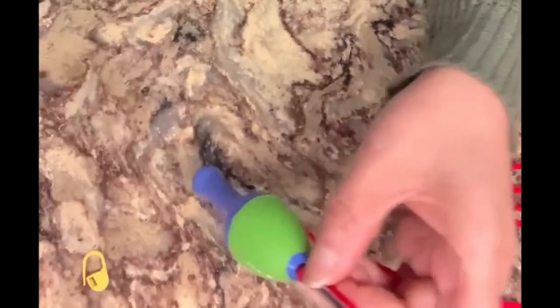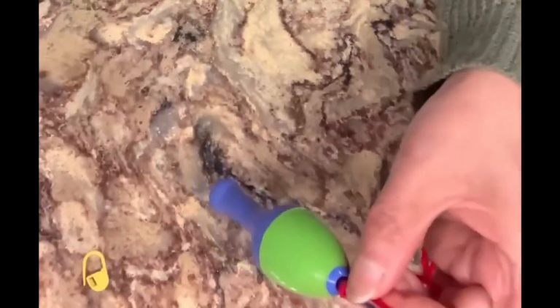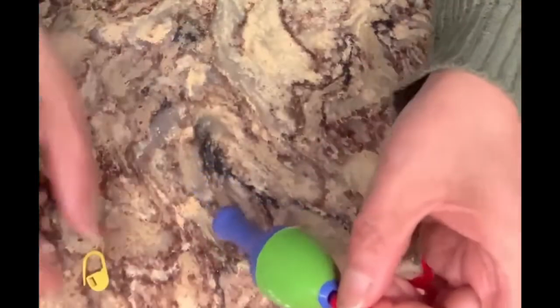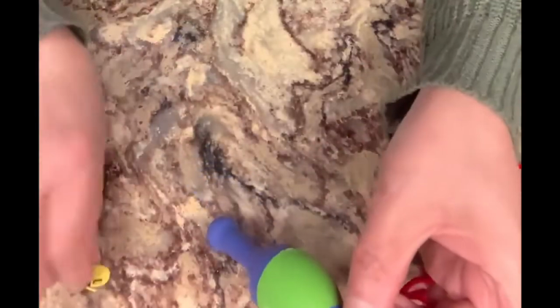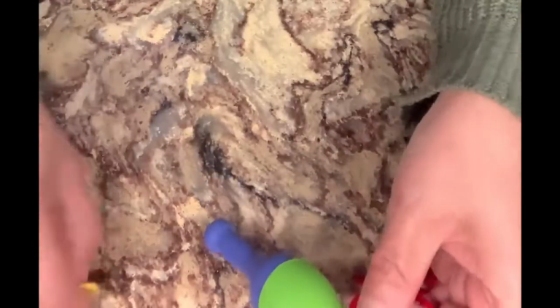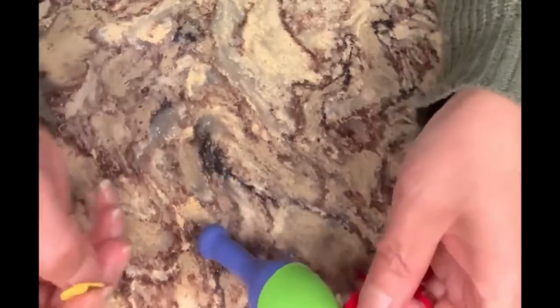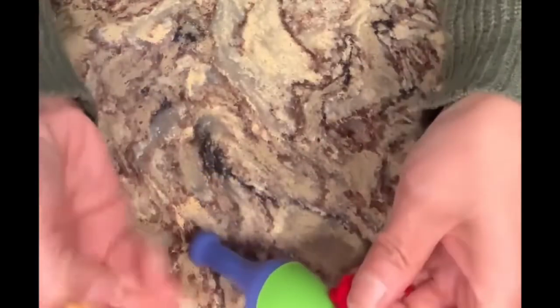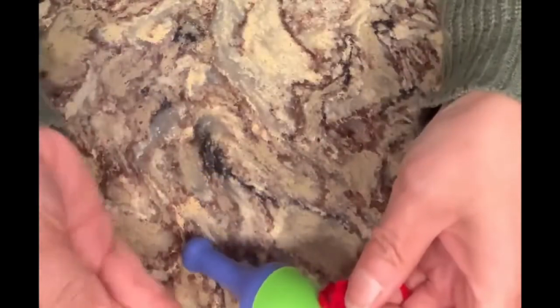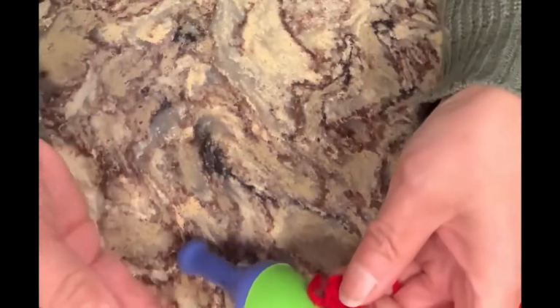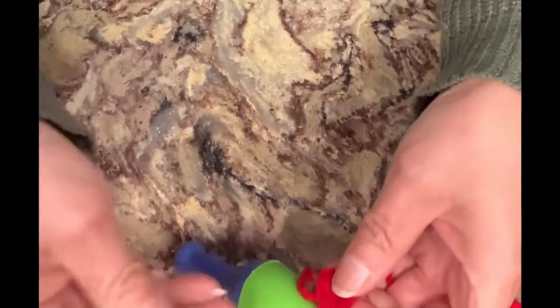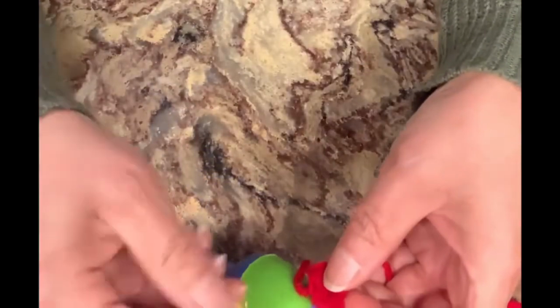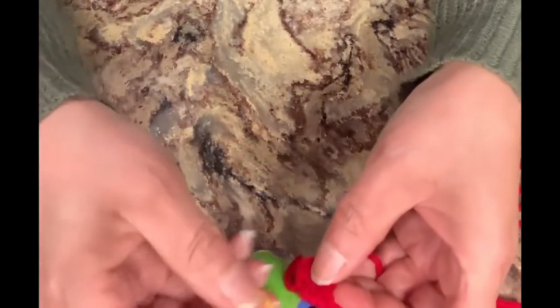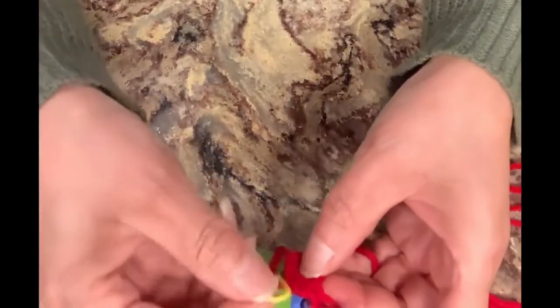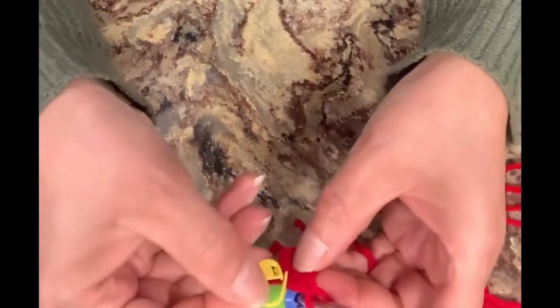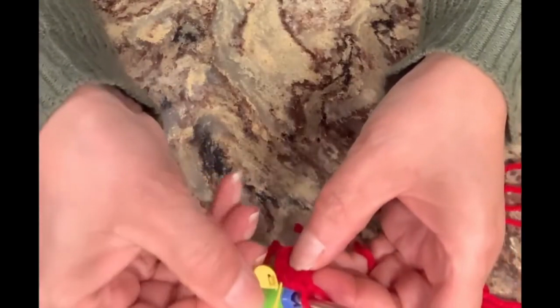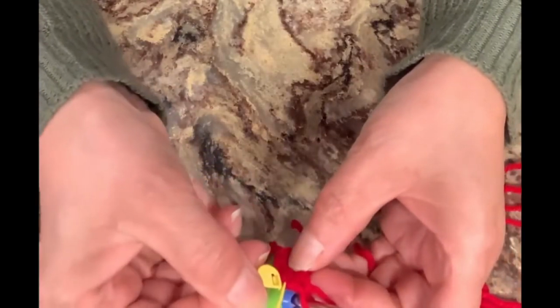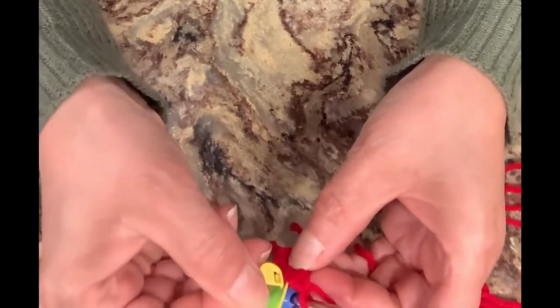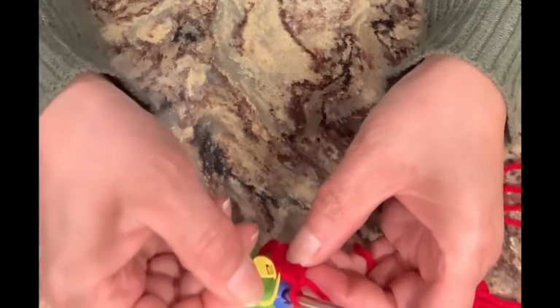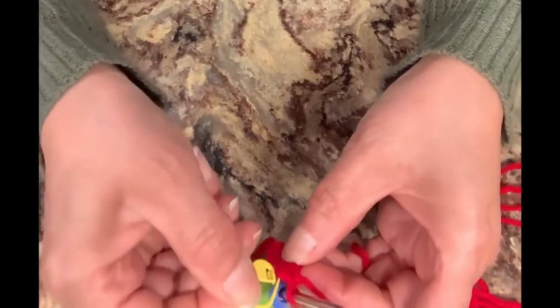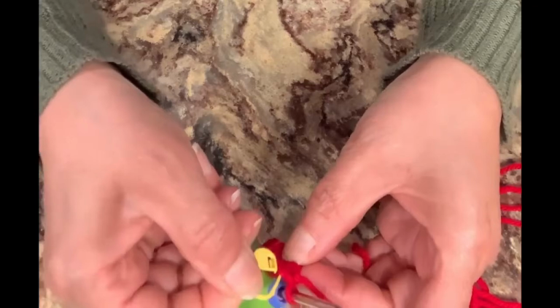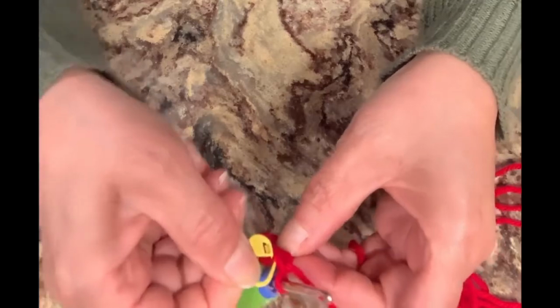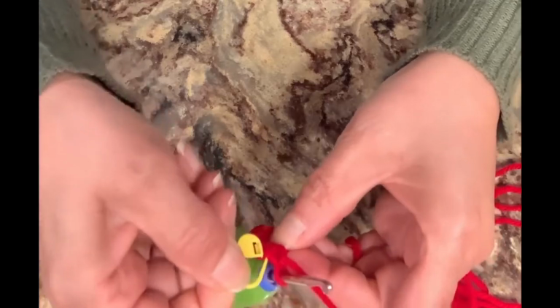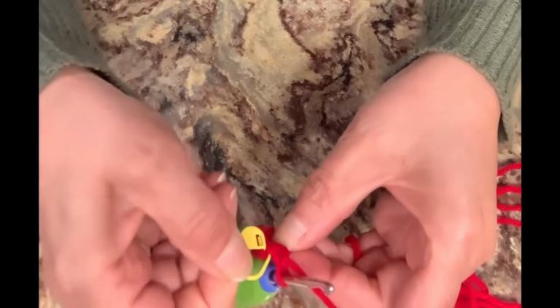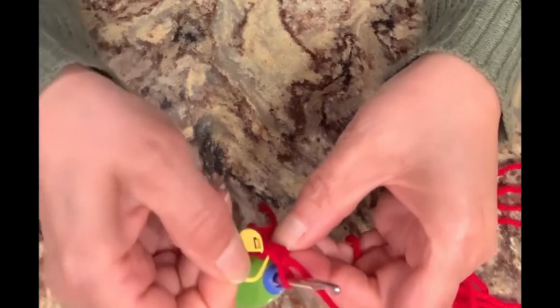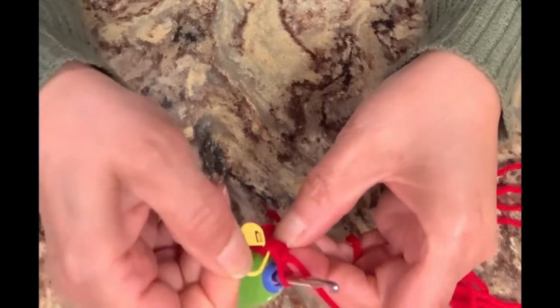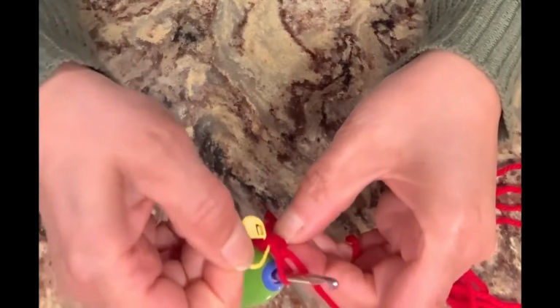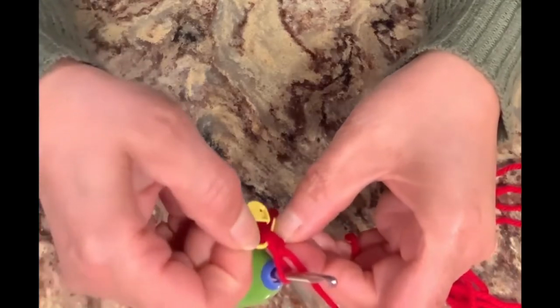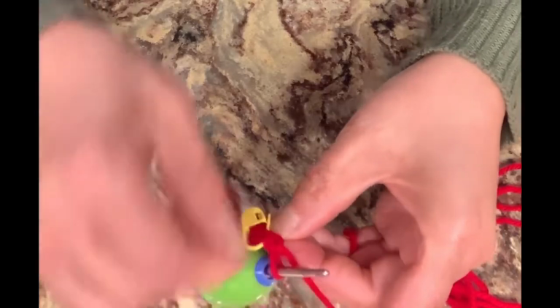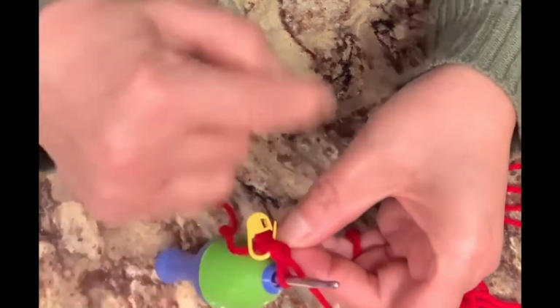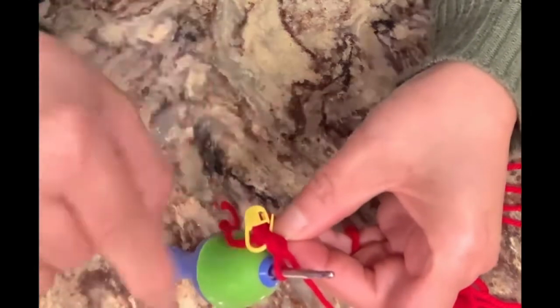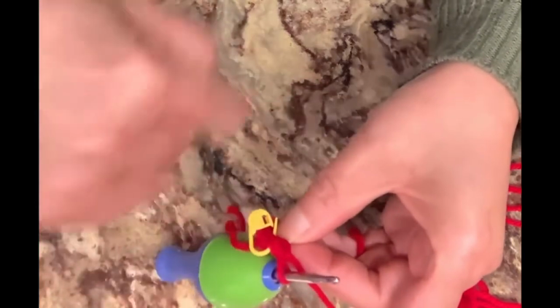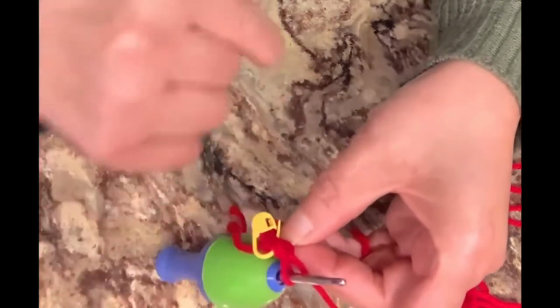At this point you're going to use your stitch marker so you know where your row began. When you get back to it again after you're done, you should have 12.